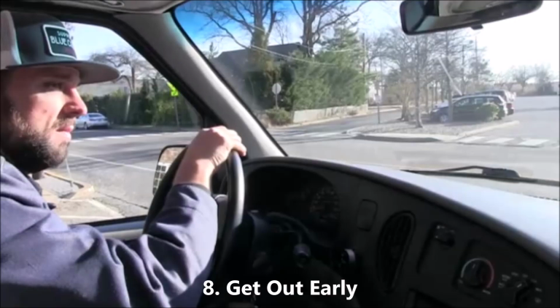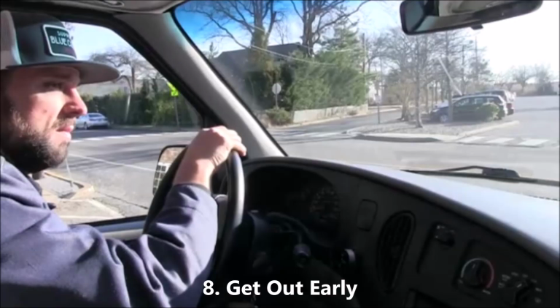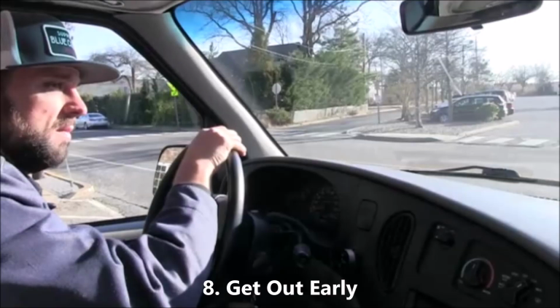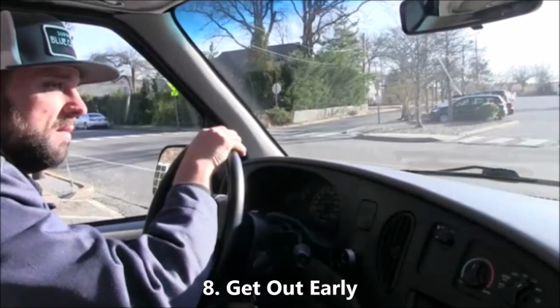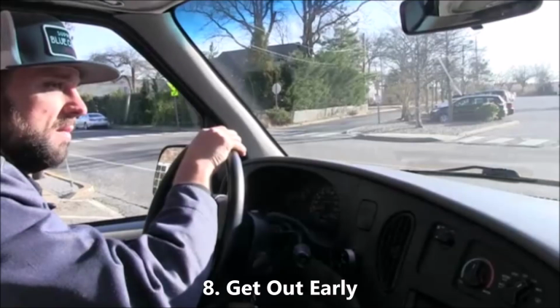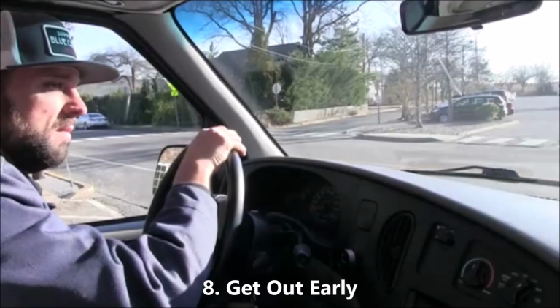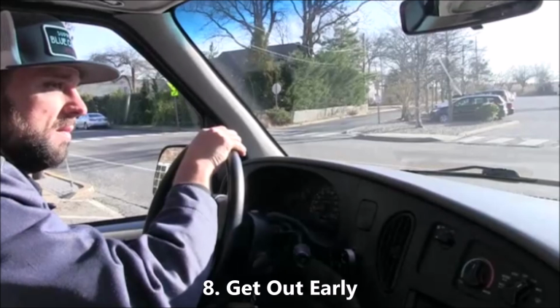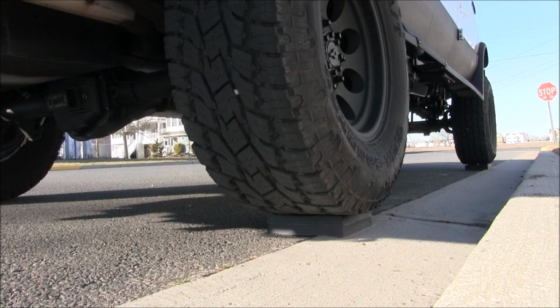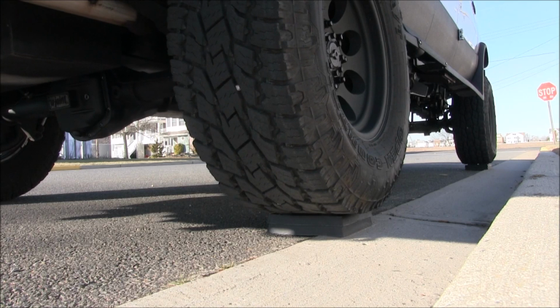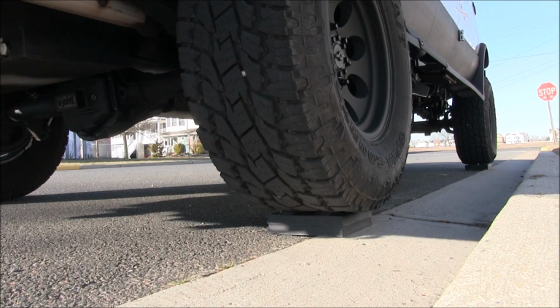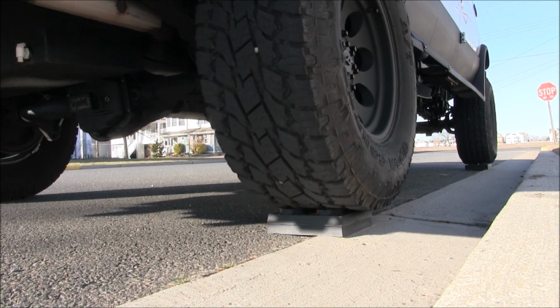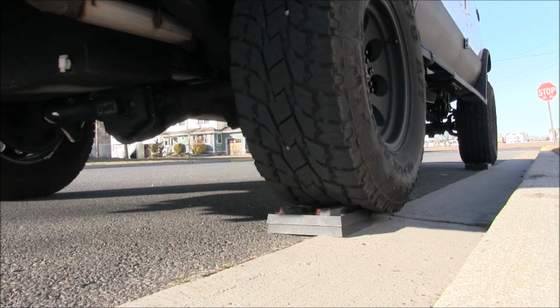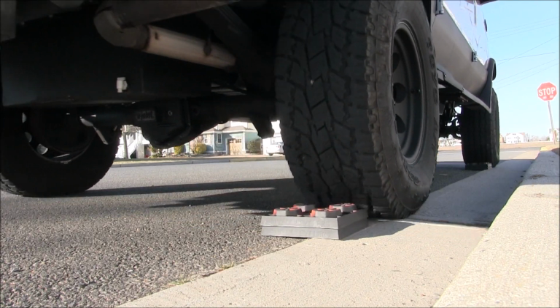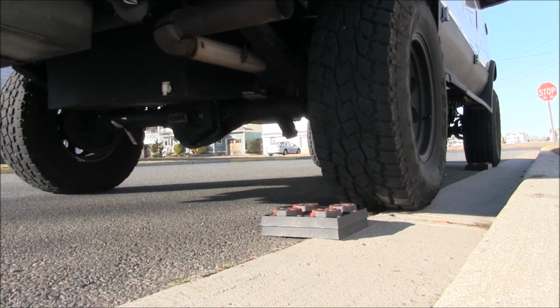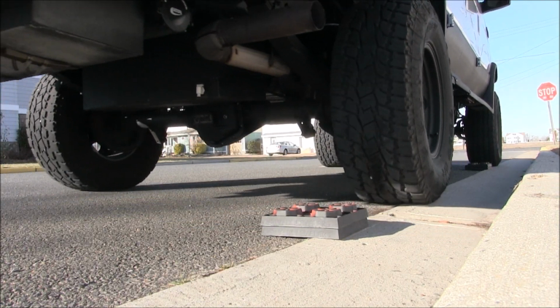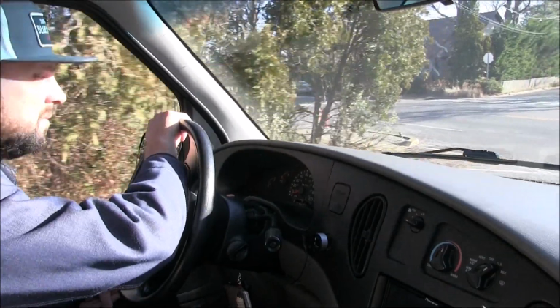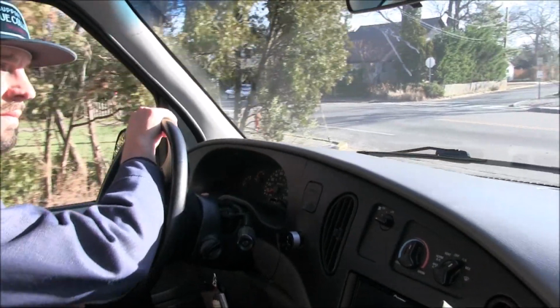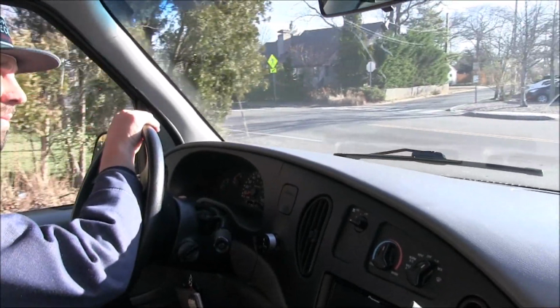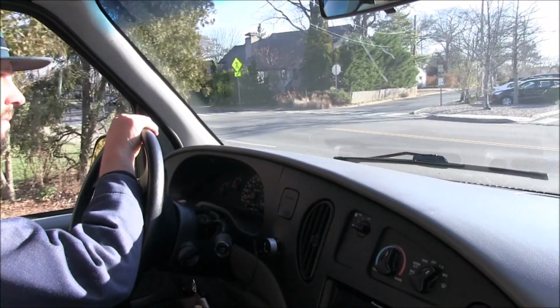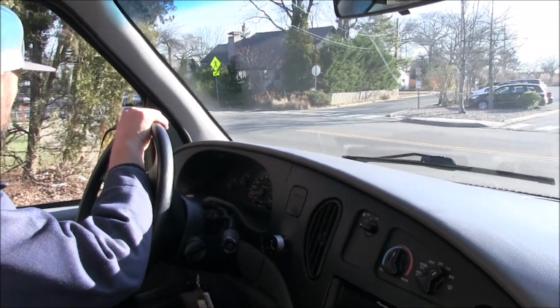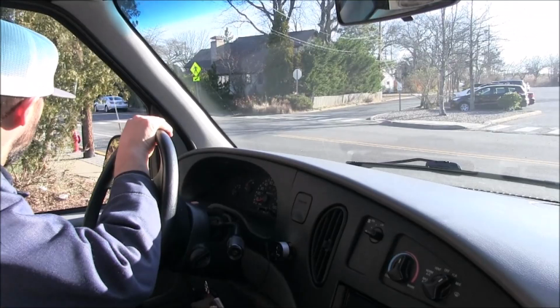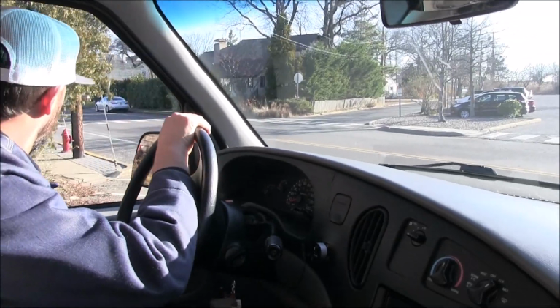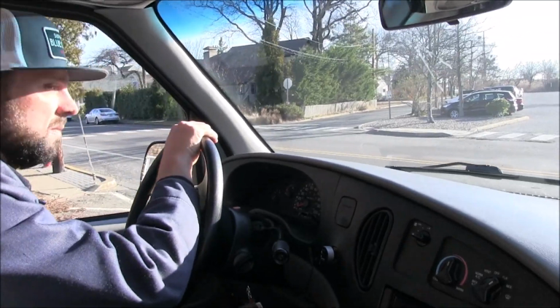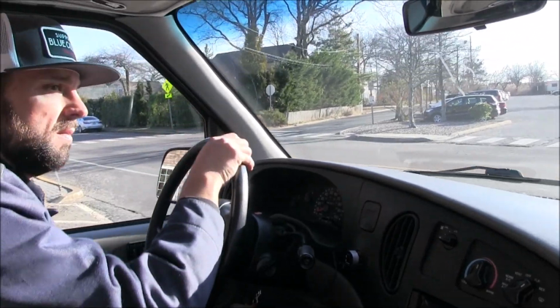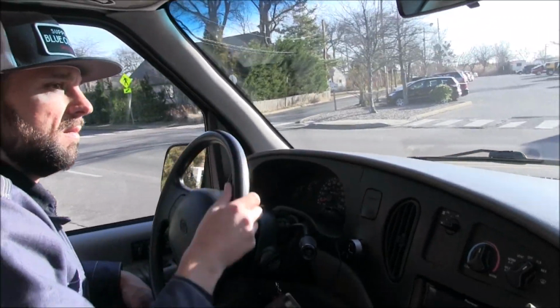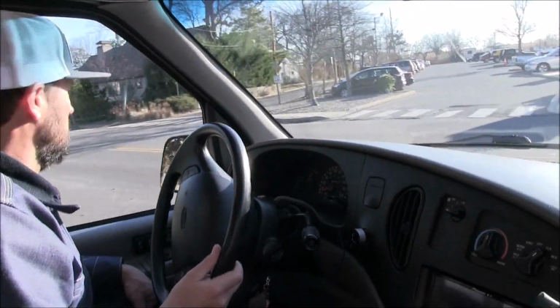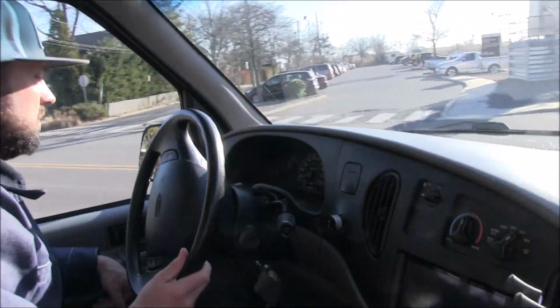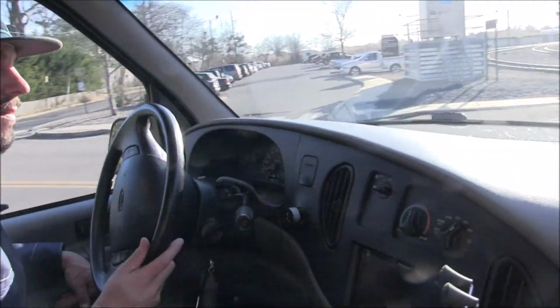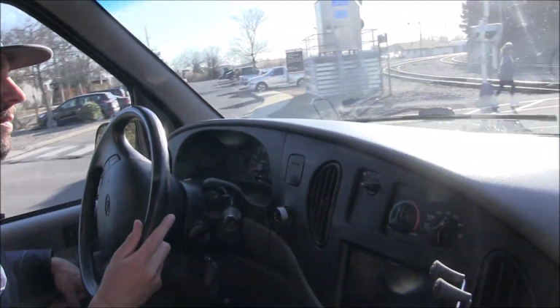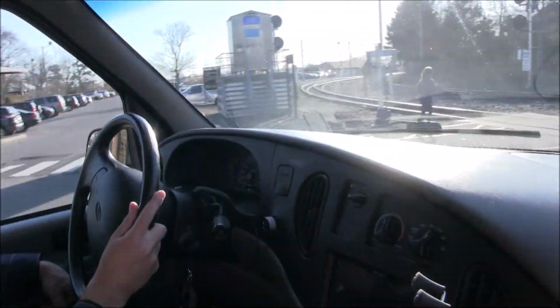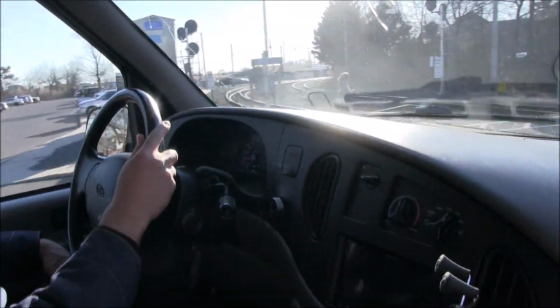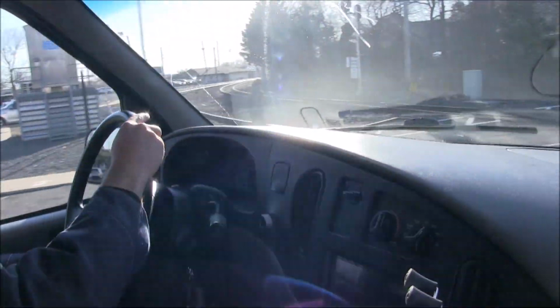Number eight: get out early. Move your vehicle before people start their day. This avoids being noticed and allows you to move somewhere a little bit more private to have your morning coffee, do emails, and prepare yourself for your day.